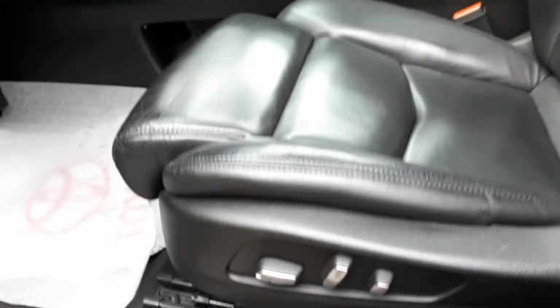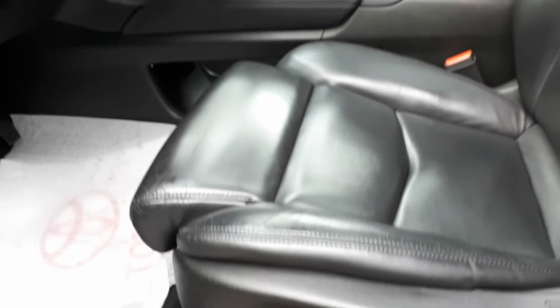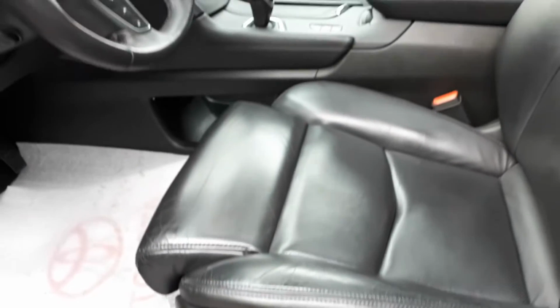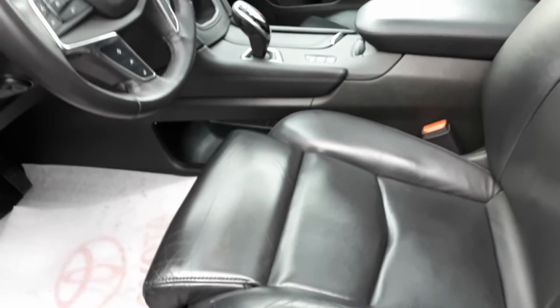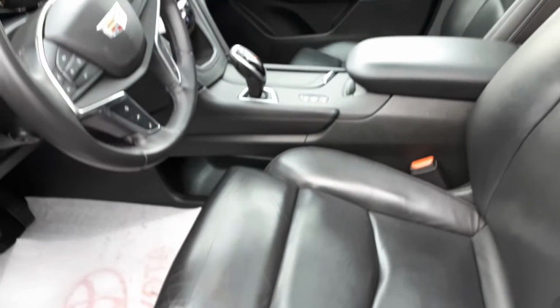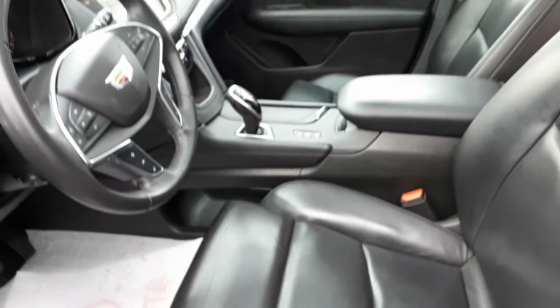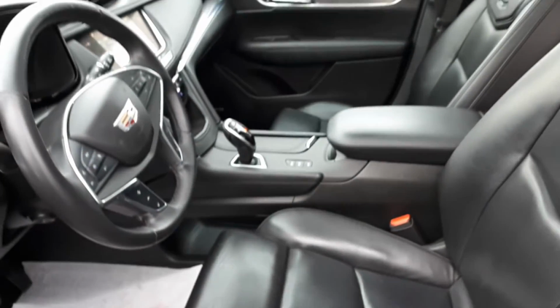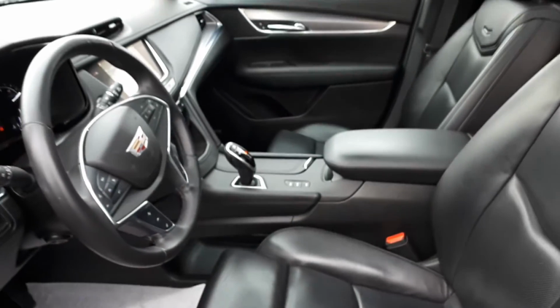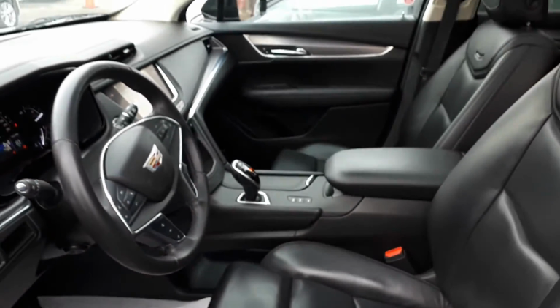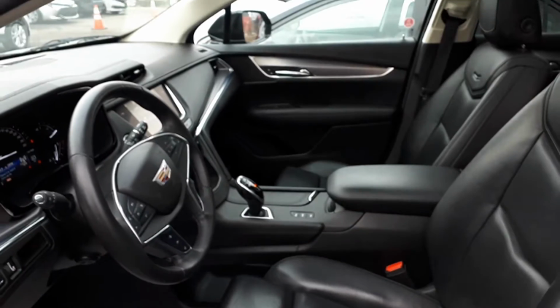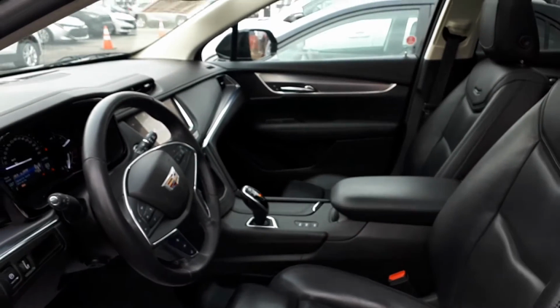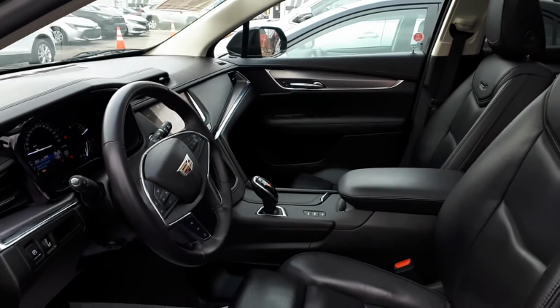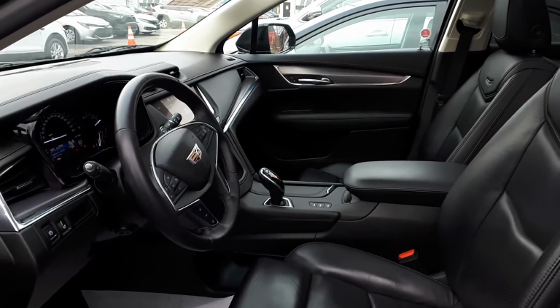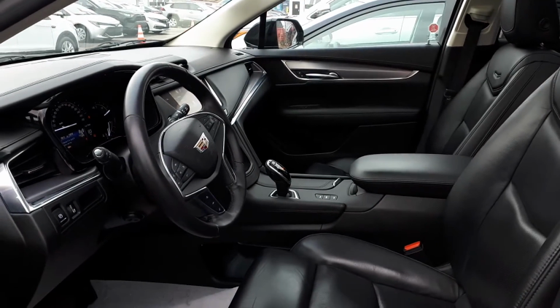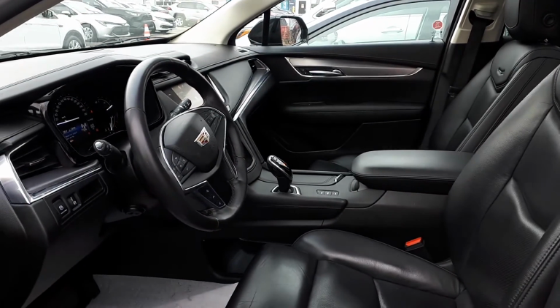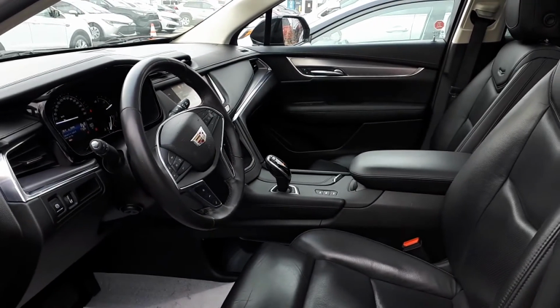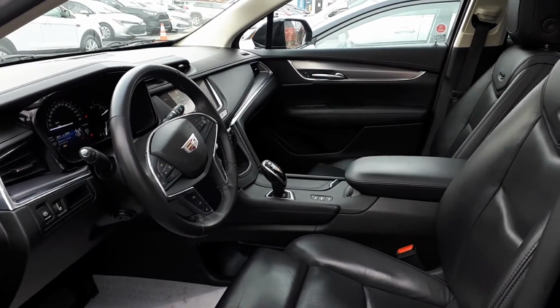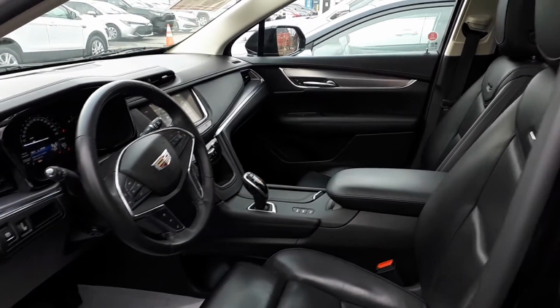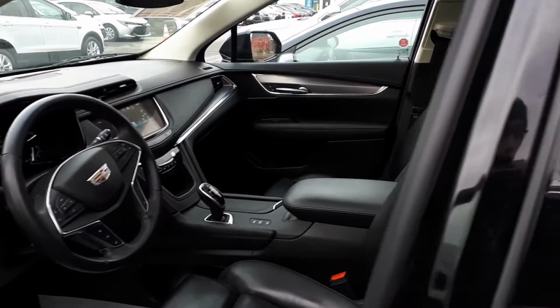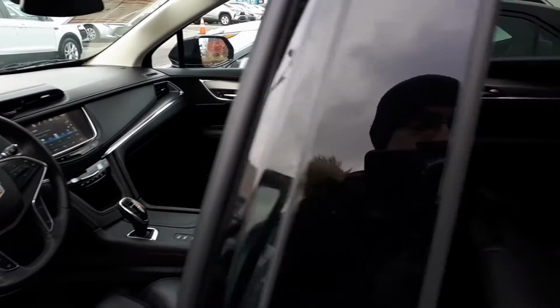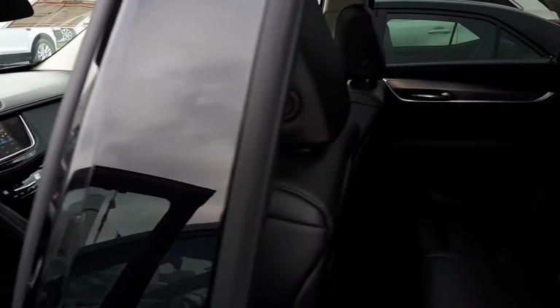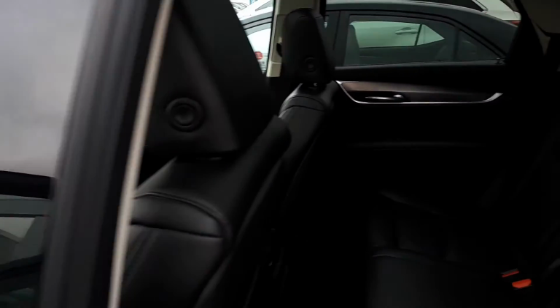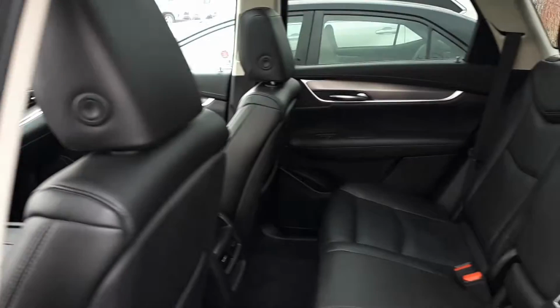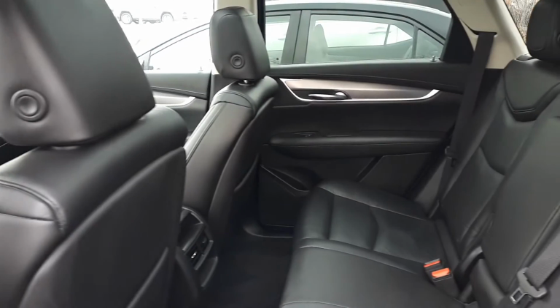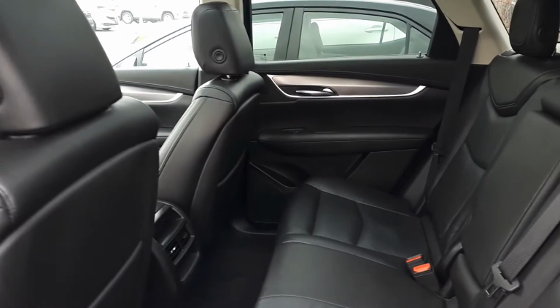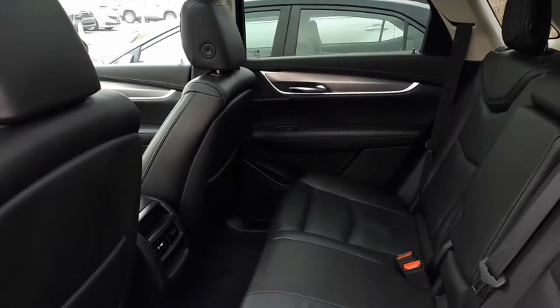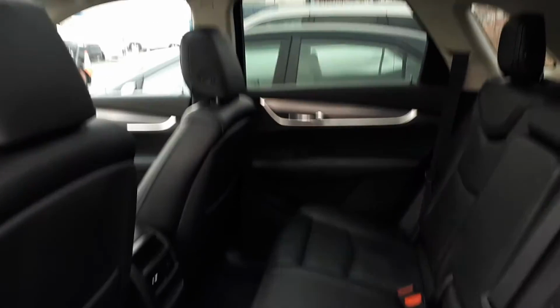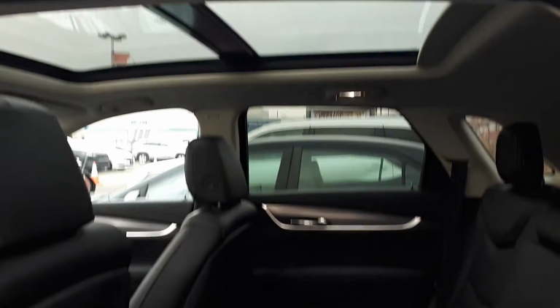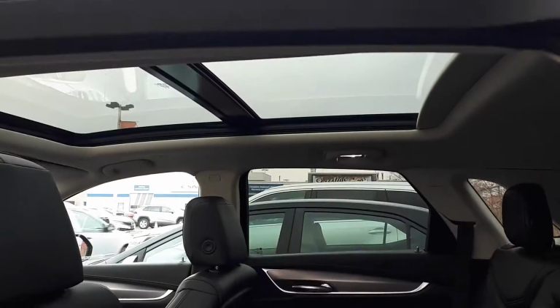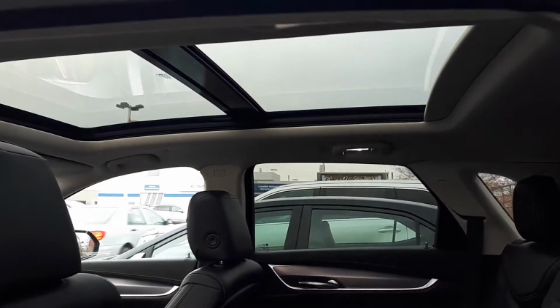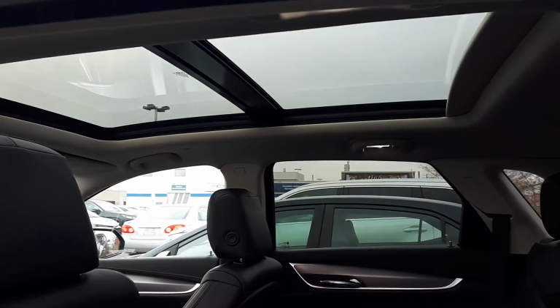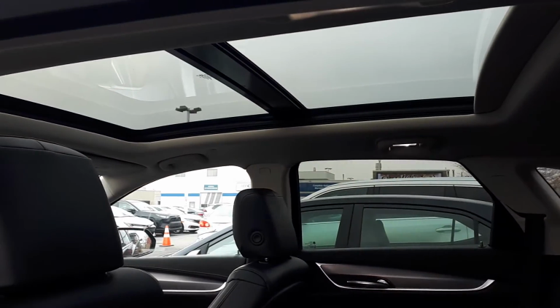Full leather interior. This vehicle can seat up to five passengers — two seats in the front and another three seats in the rear — plus a sunroof up top.